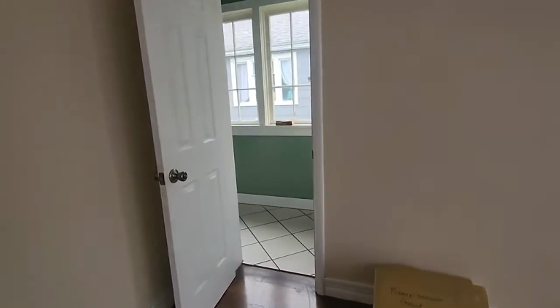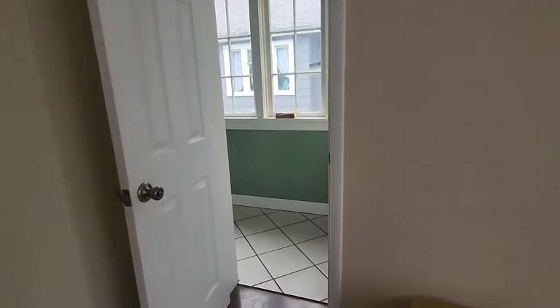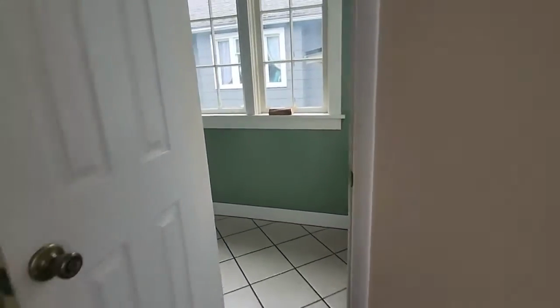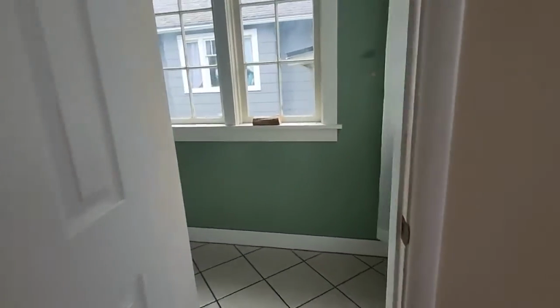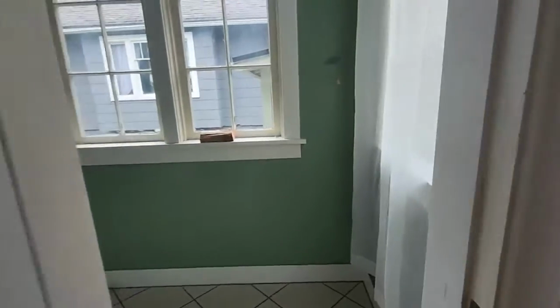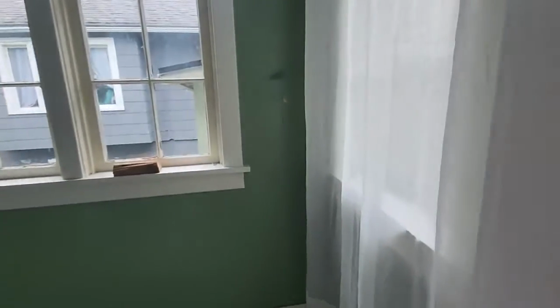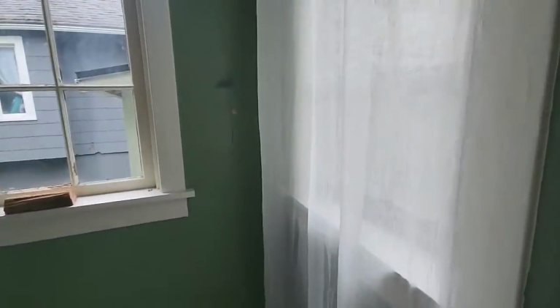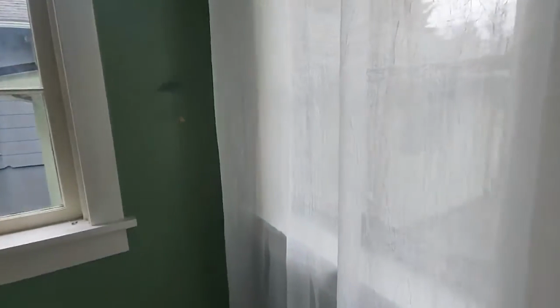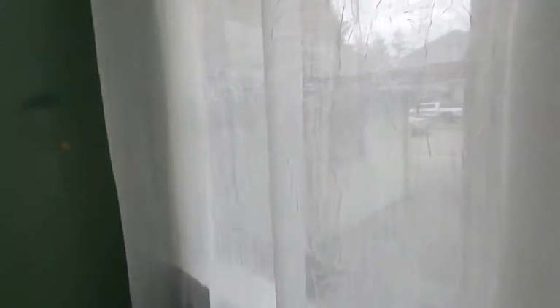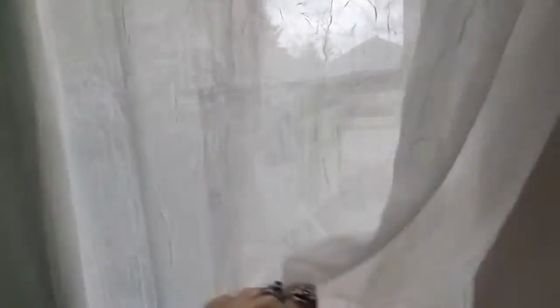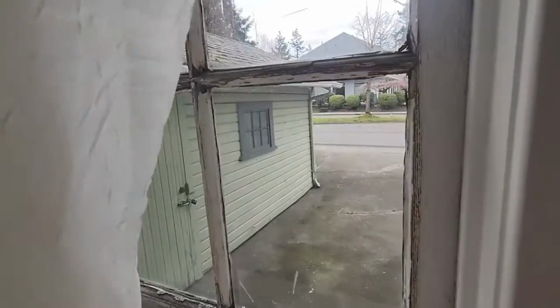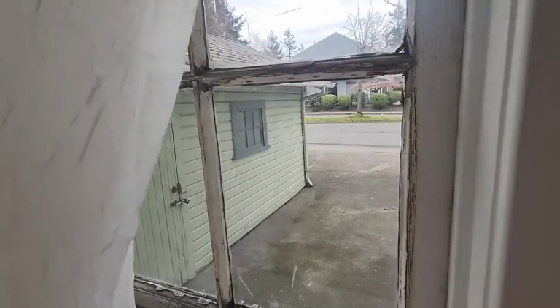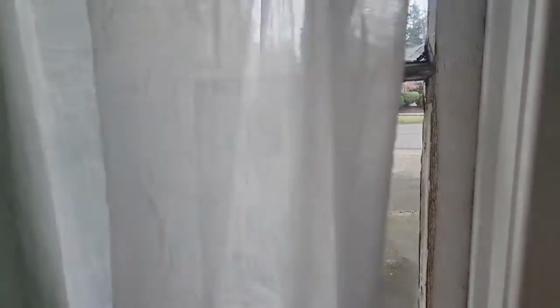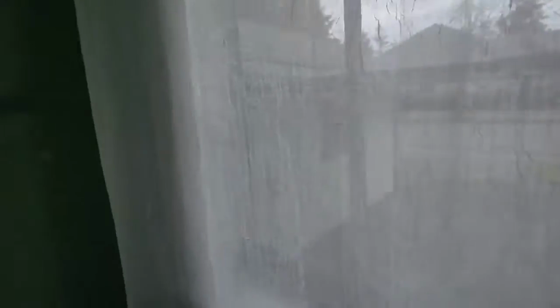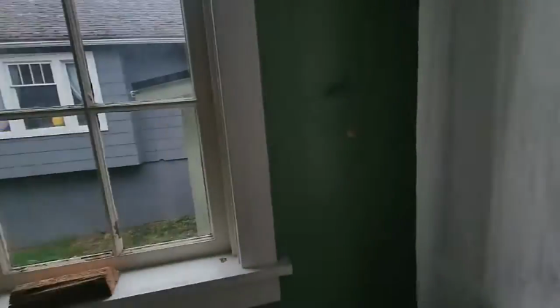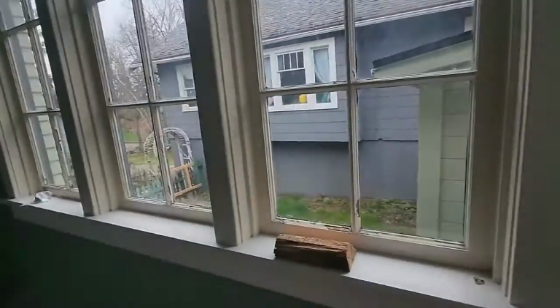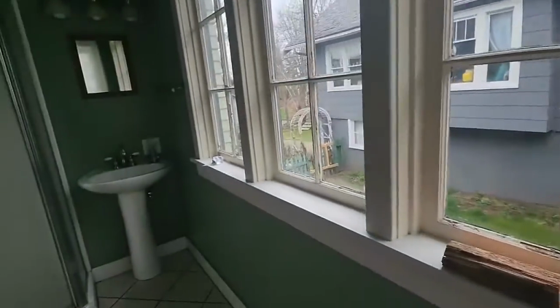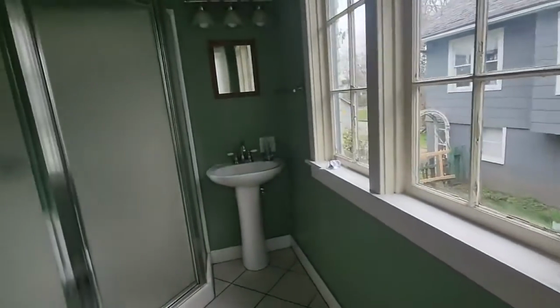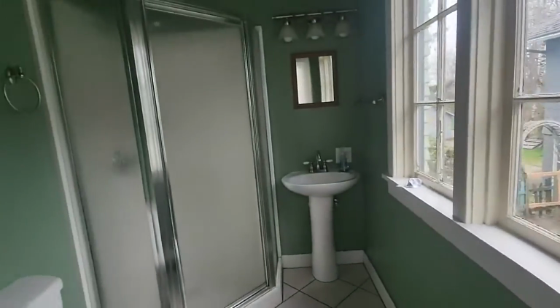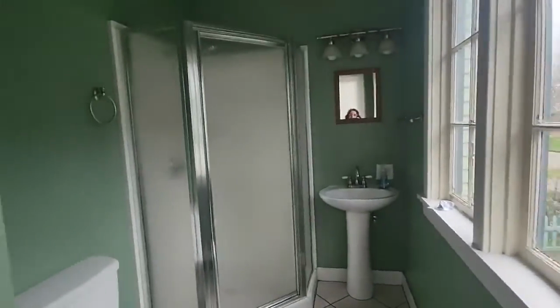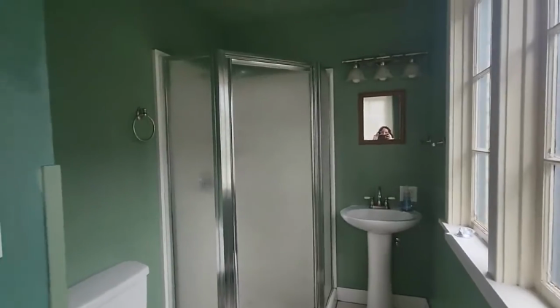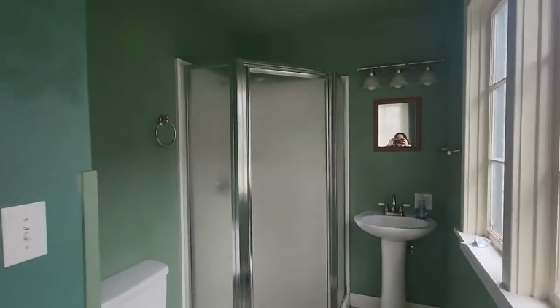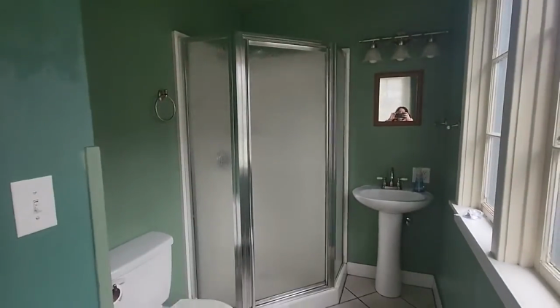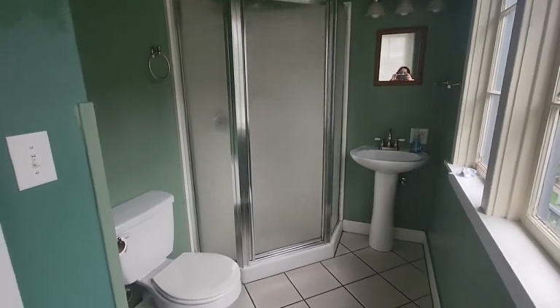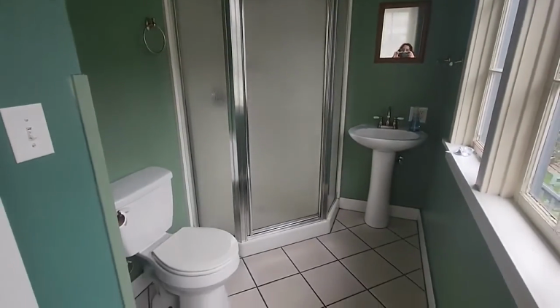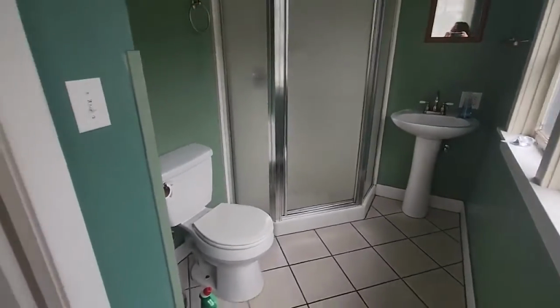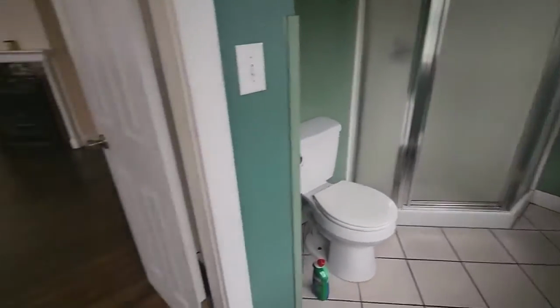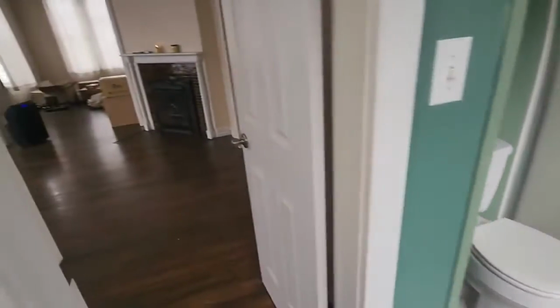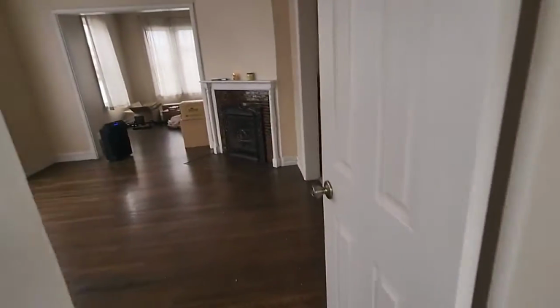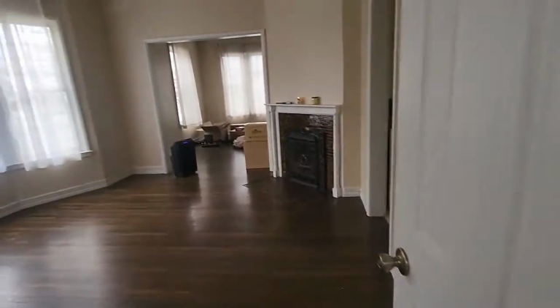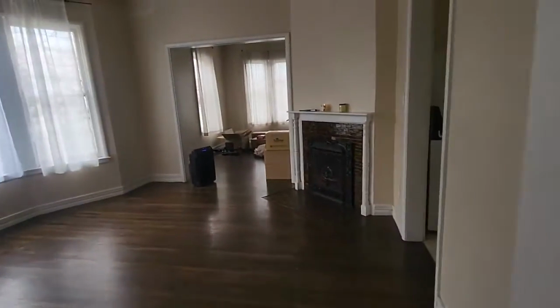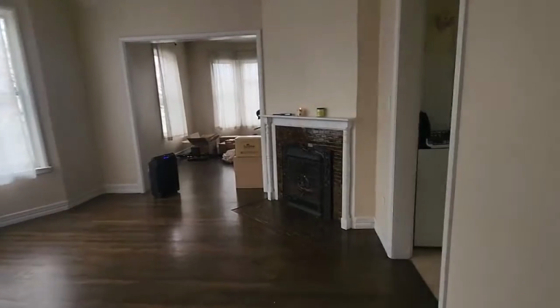The neighbors are right across the way there. We have better curtains now. That's the garage. This is the downstairs bathroom — we have blackout curtains covering this now. We have a little bit of storage.